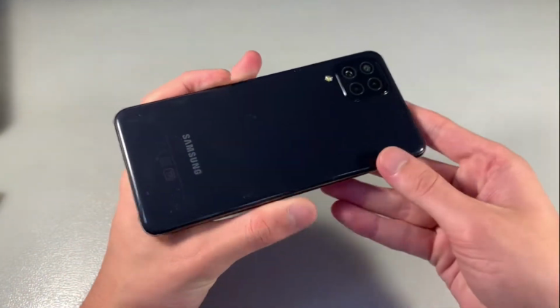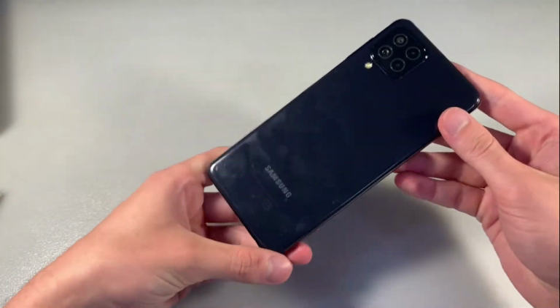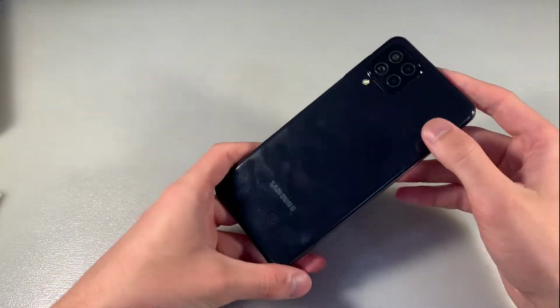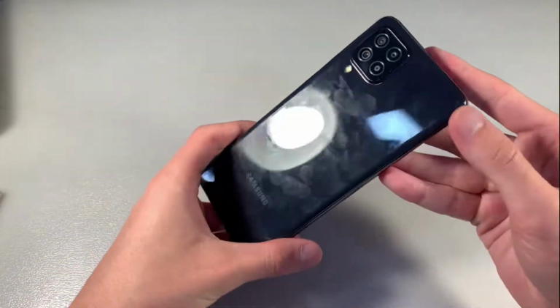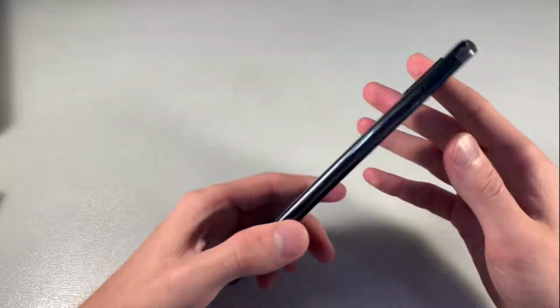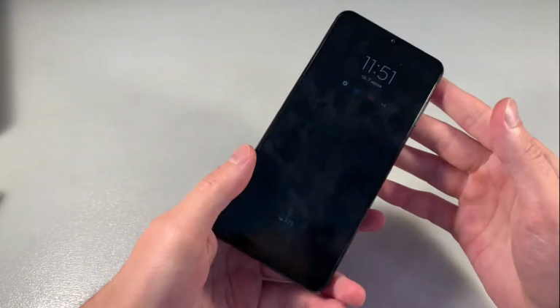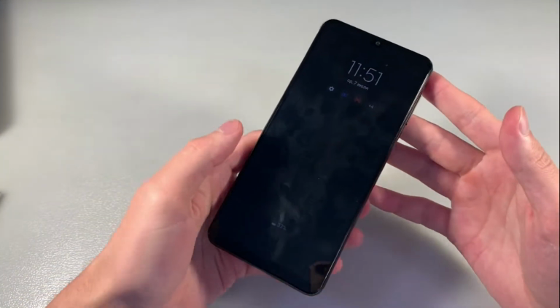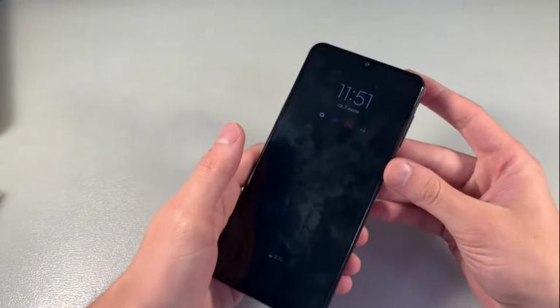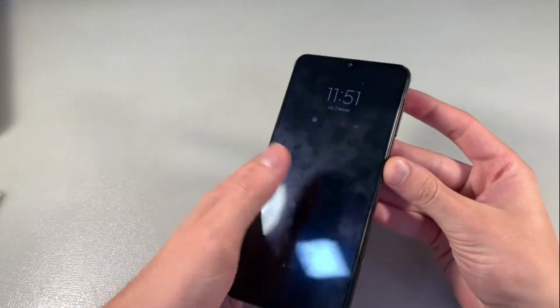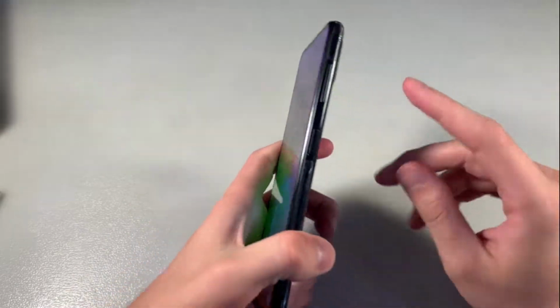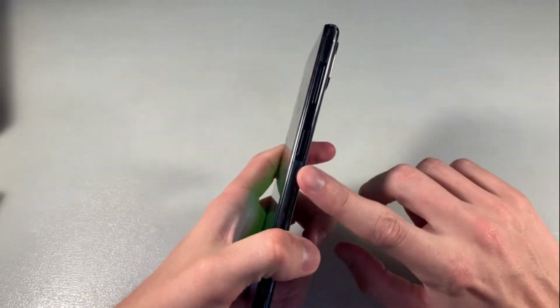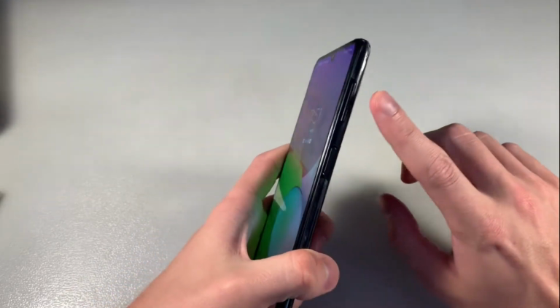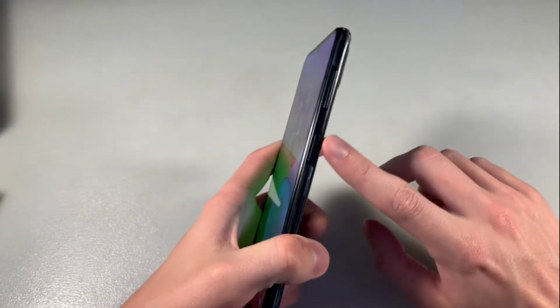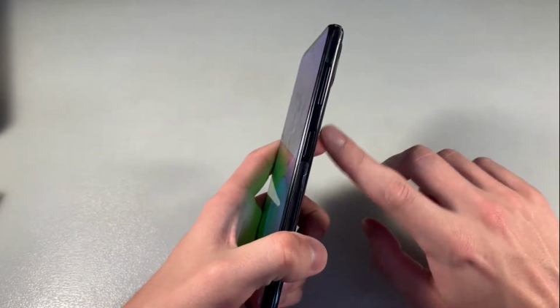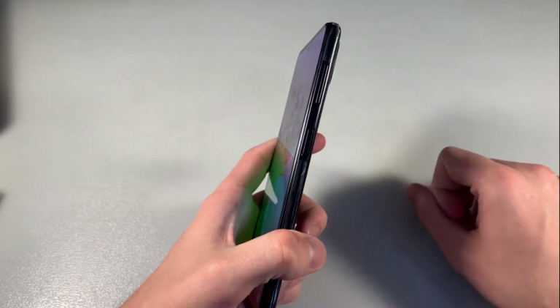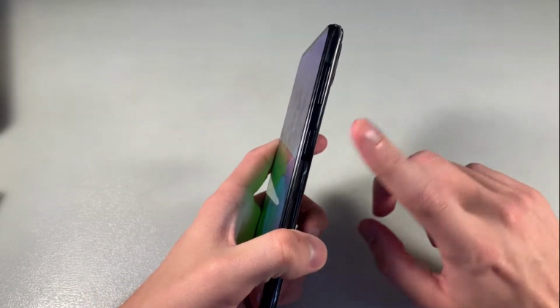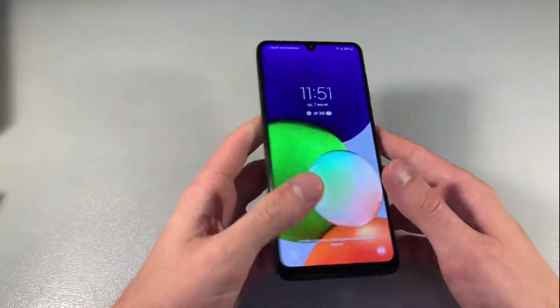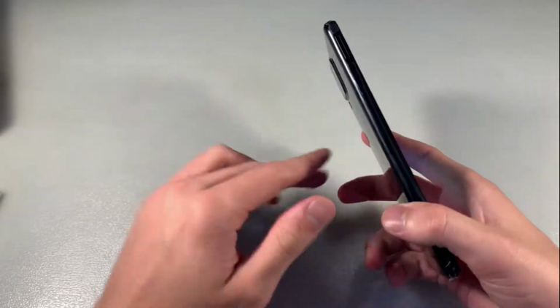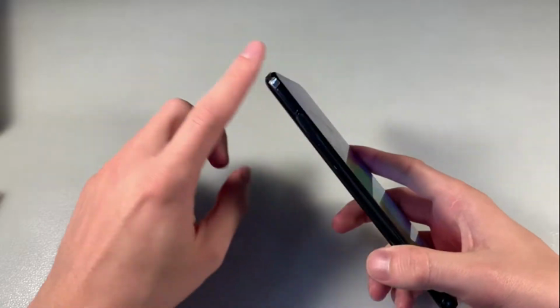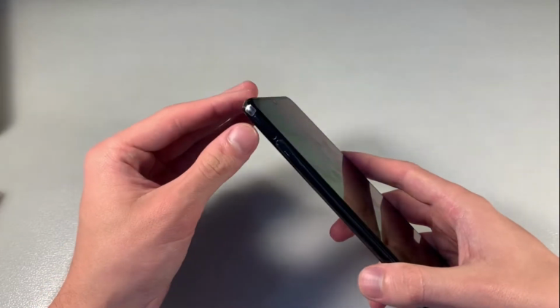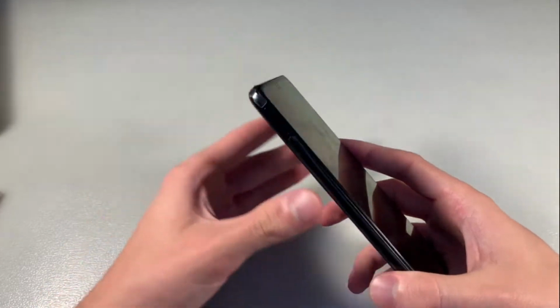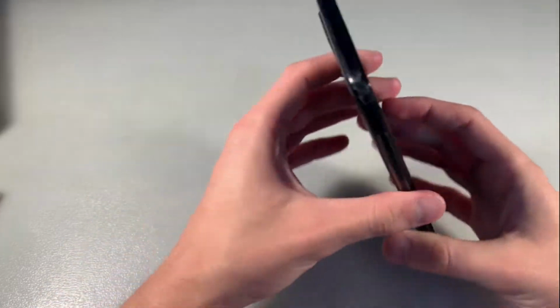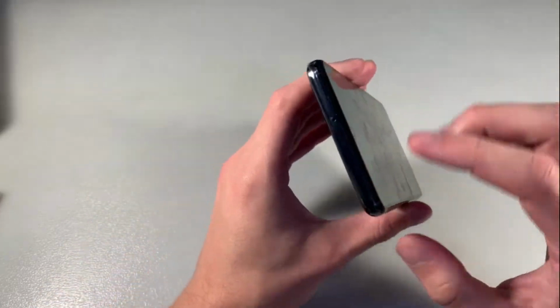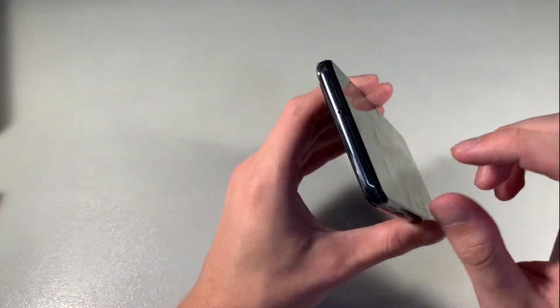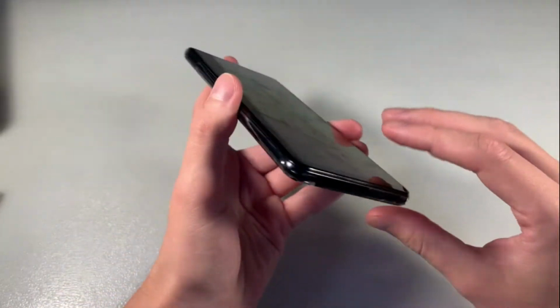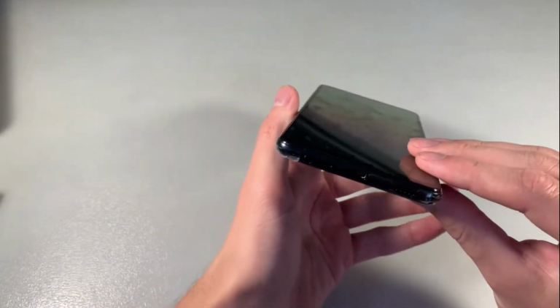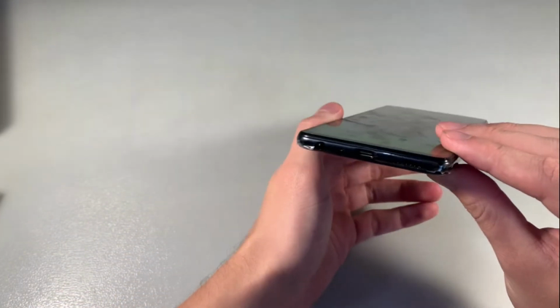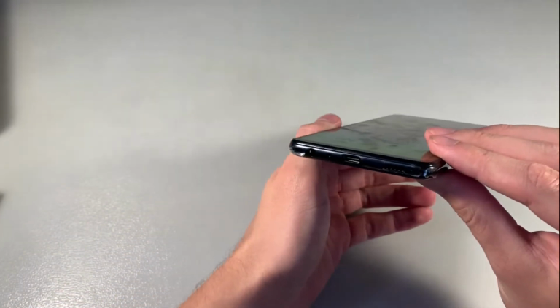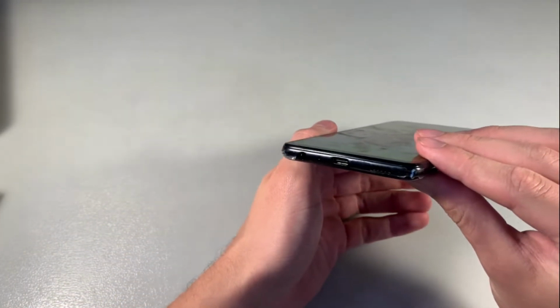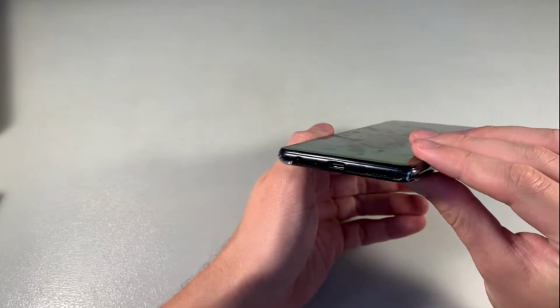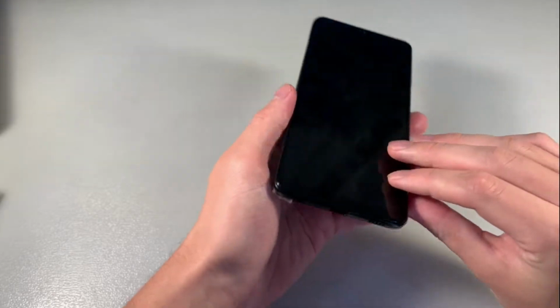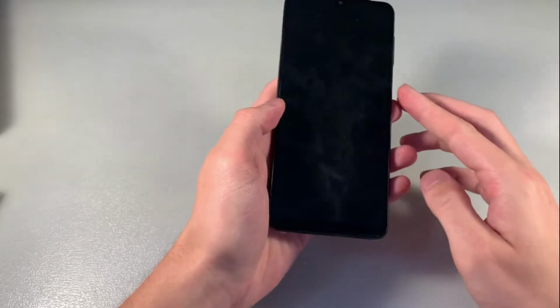On the back side quad camera and LED. On the front side 6.4 inch display. On this side power key, volume key, power key with fingerprint scanner. On this side slot for two nano-SIM cards and microSD card for memory. Downside USB Type-C port, speaker, microphone and headphone jack.